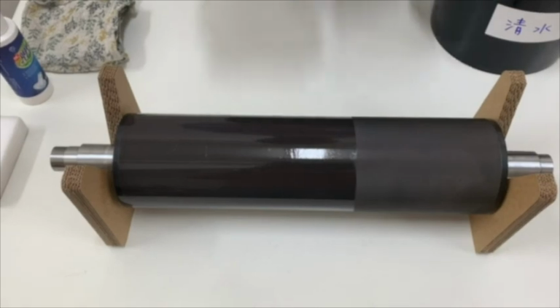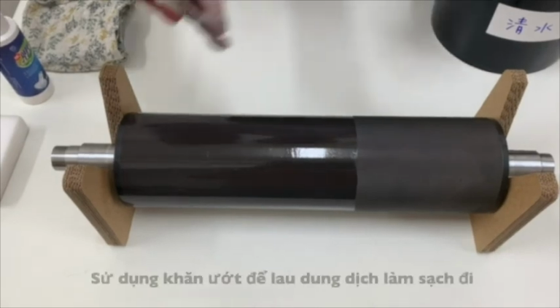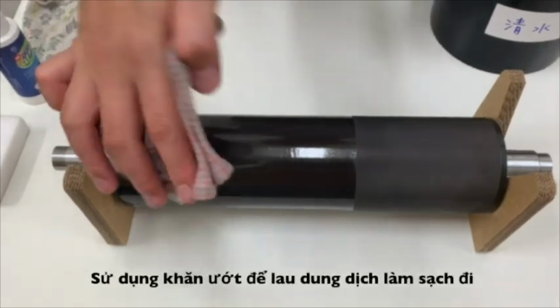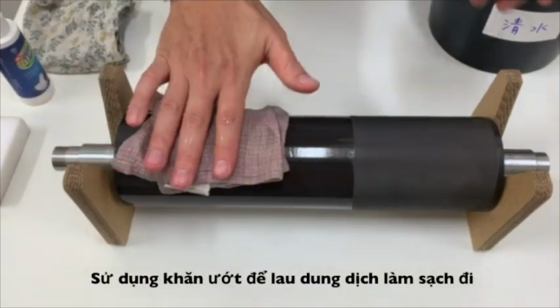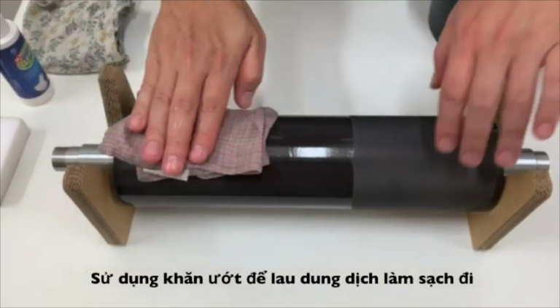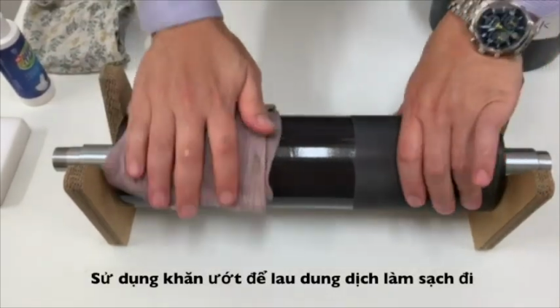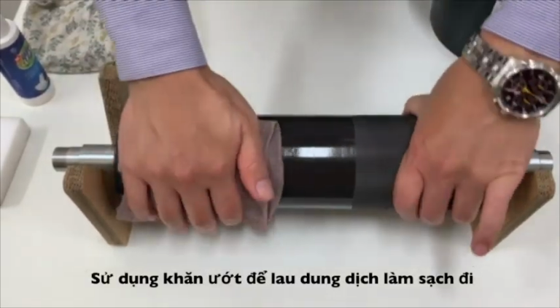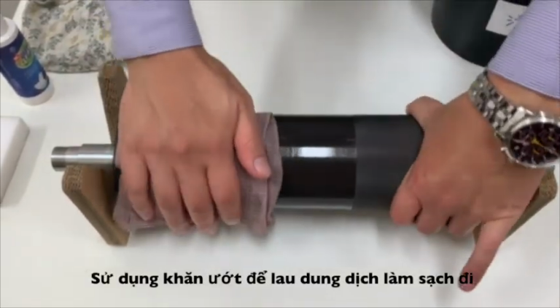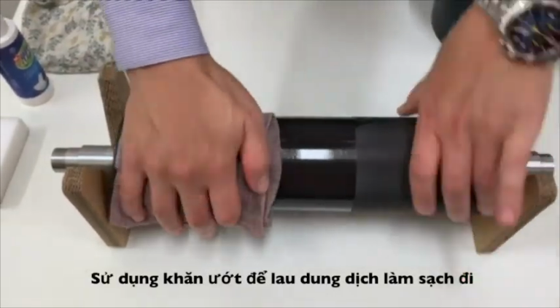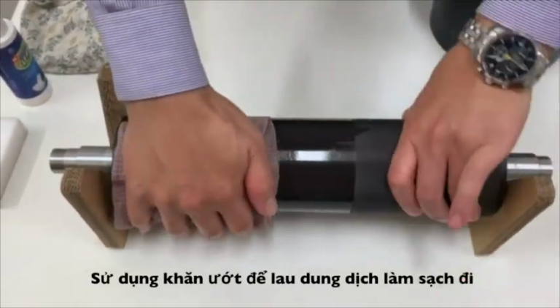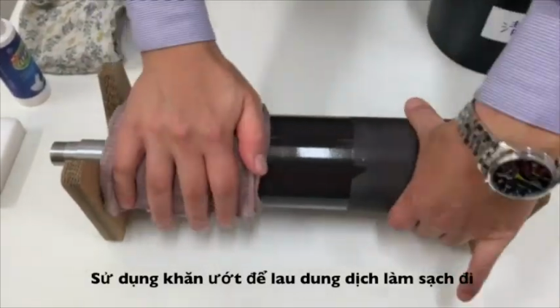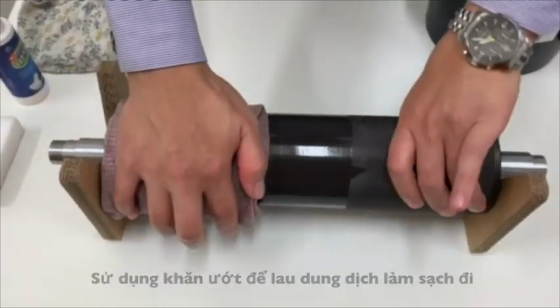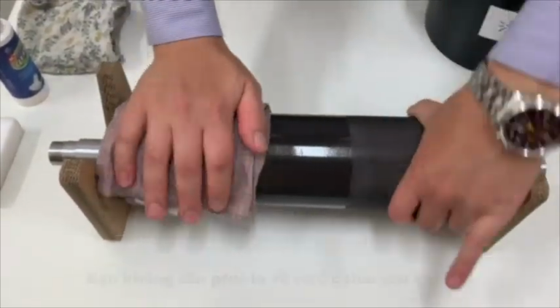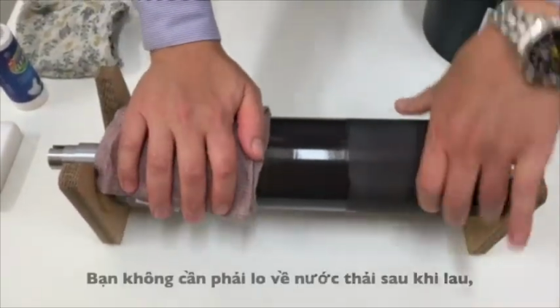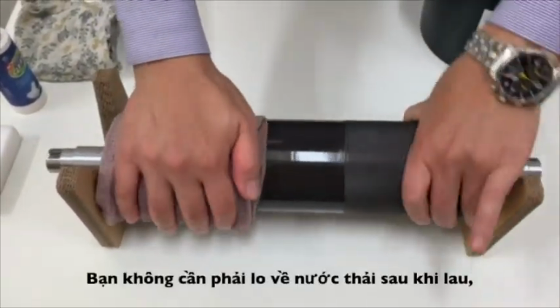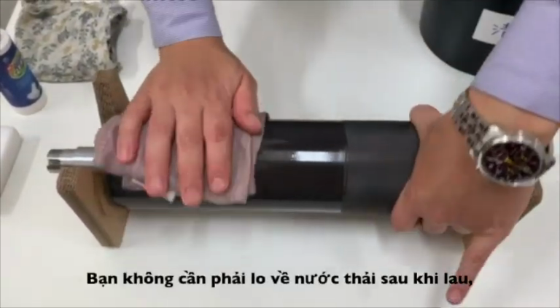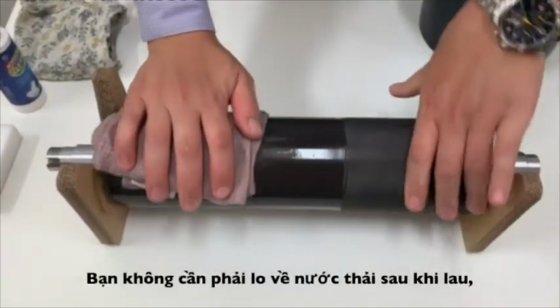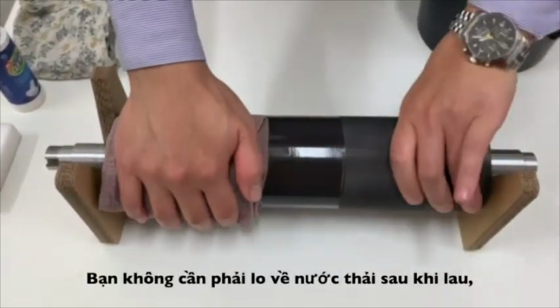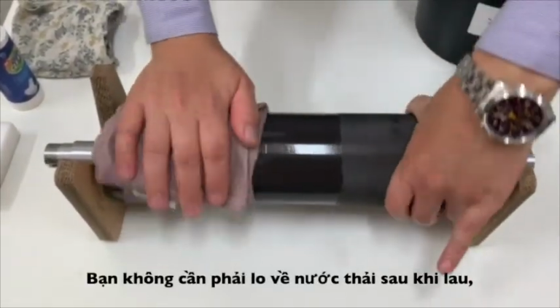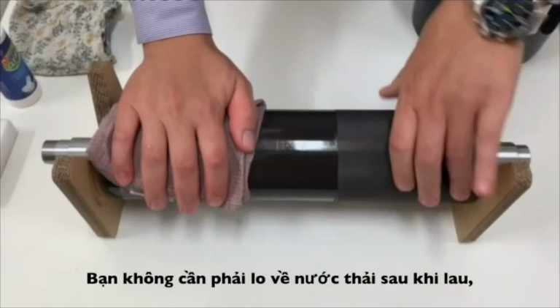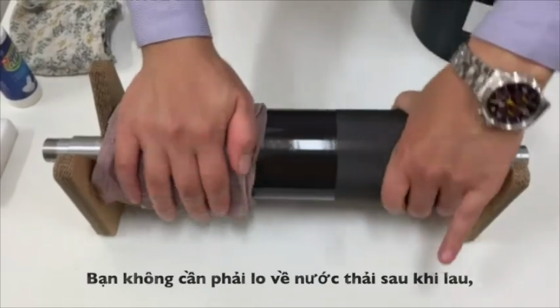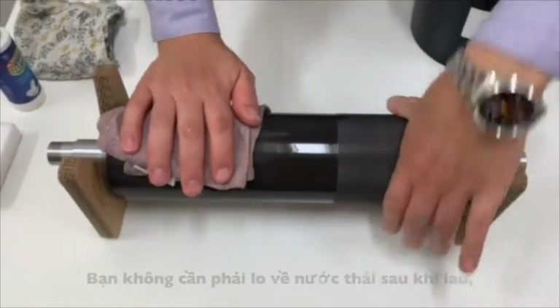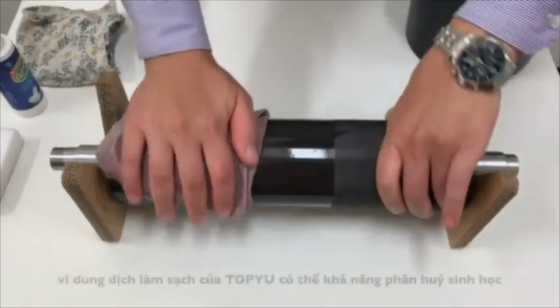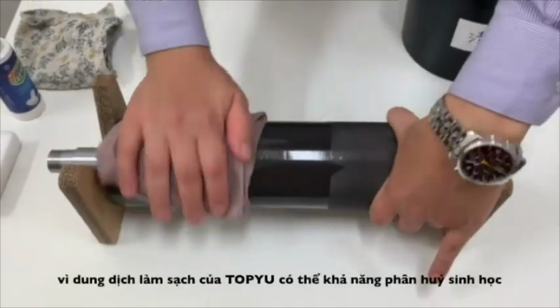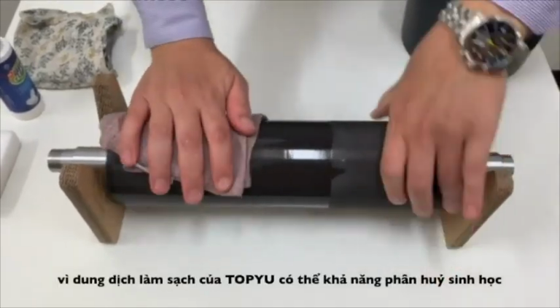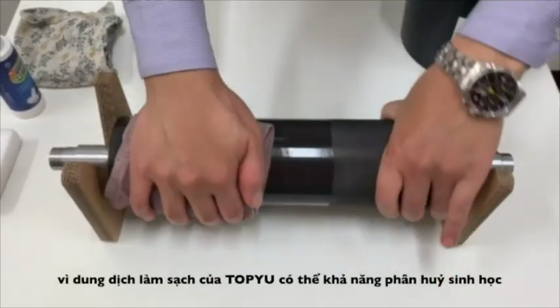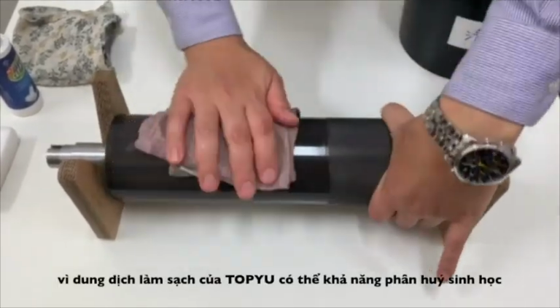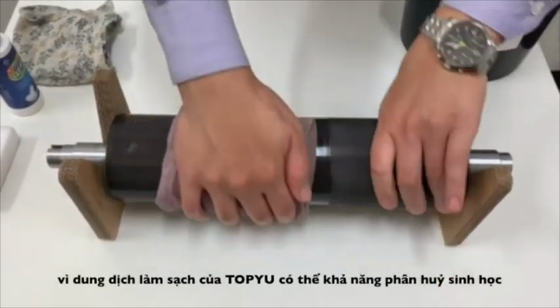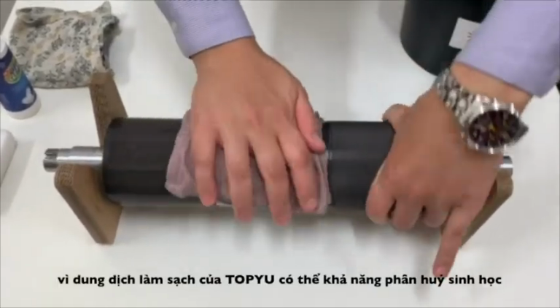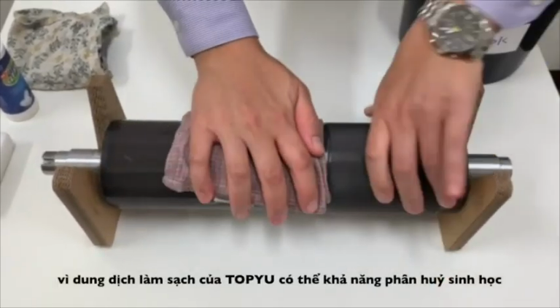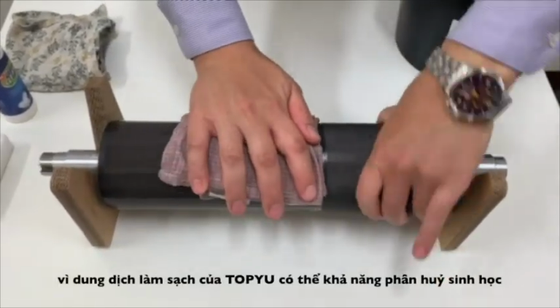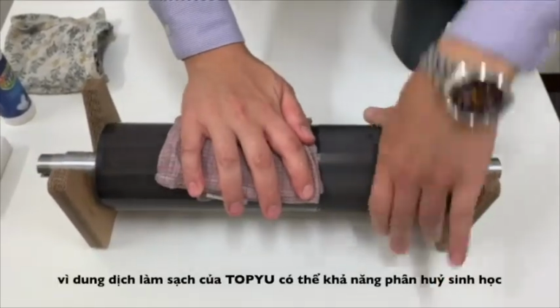Using a wet cloth with clean water to wipe away the Anilox roller. You don't need to worry about the waste water because Top IU cleaner is biodegradable.